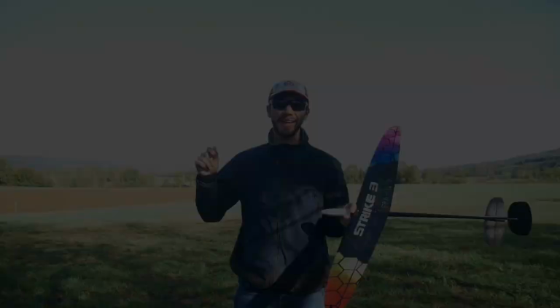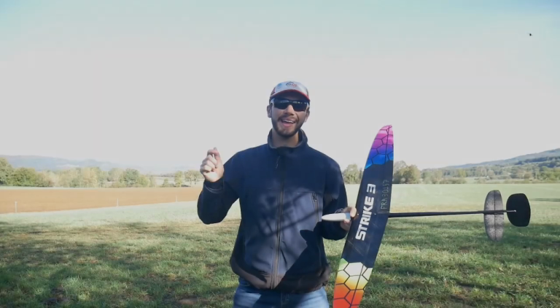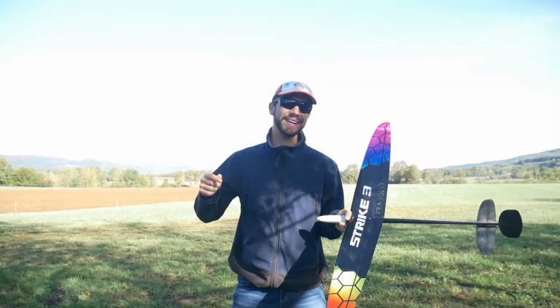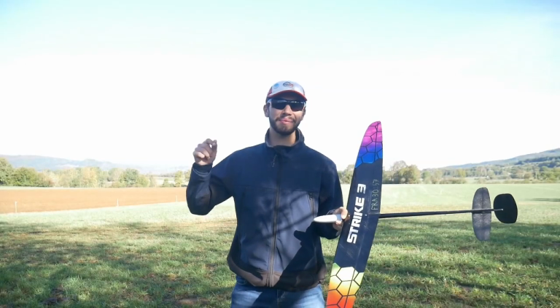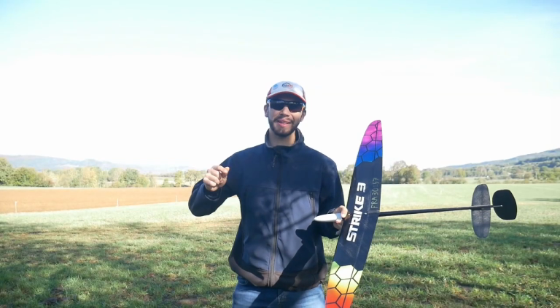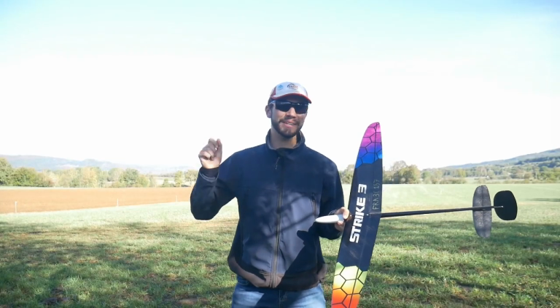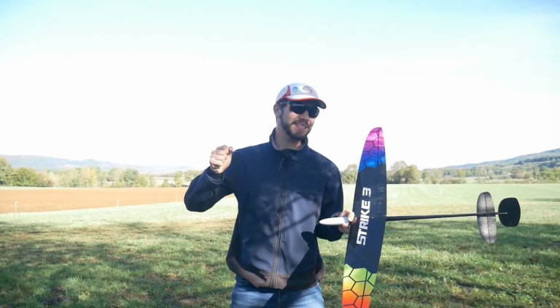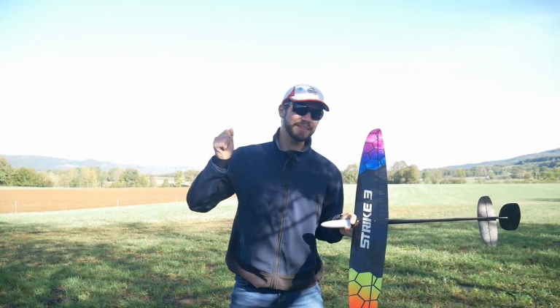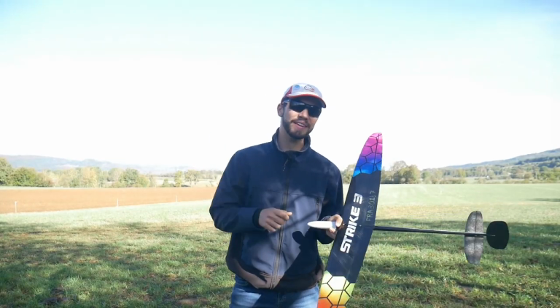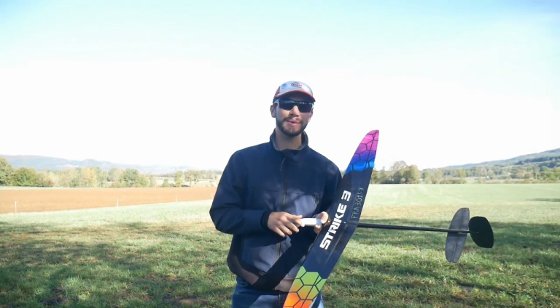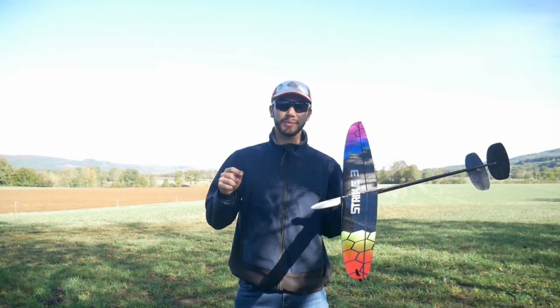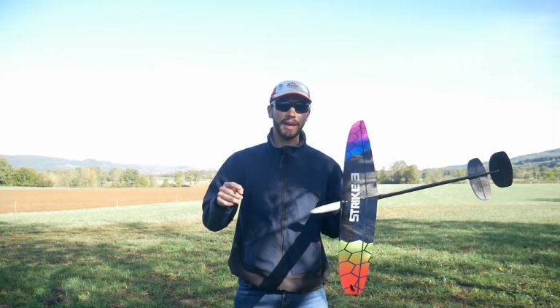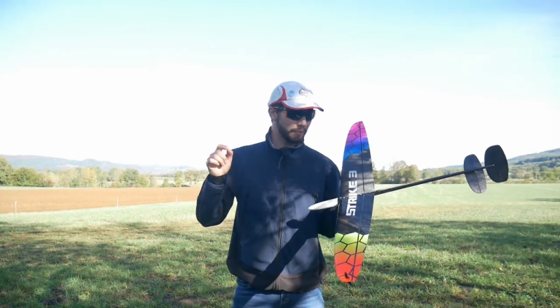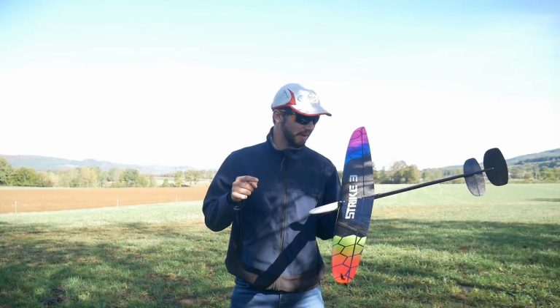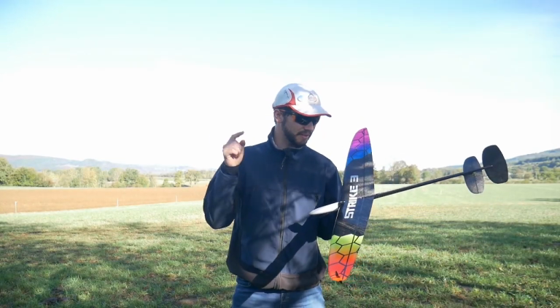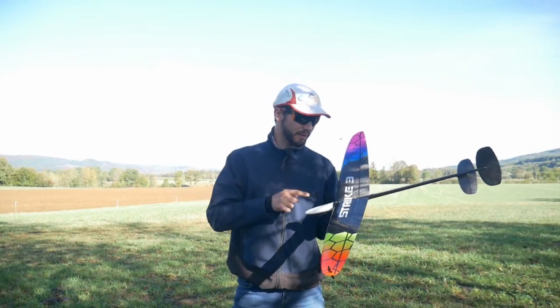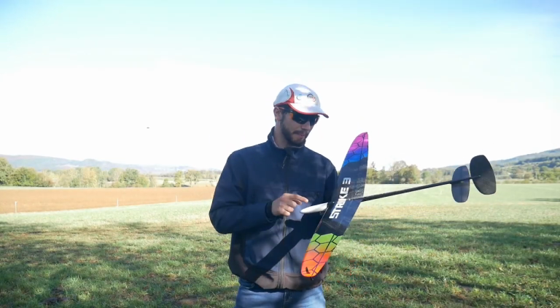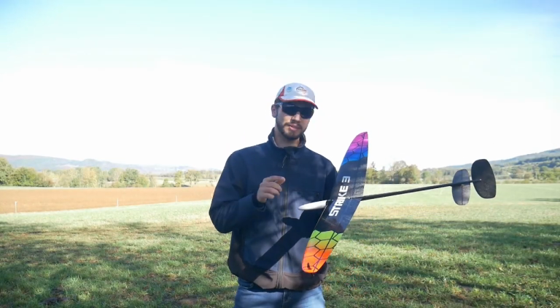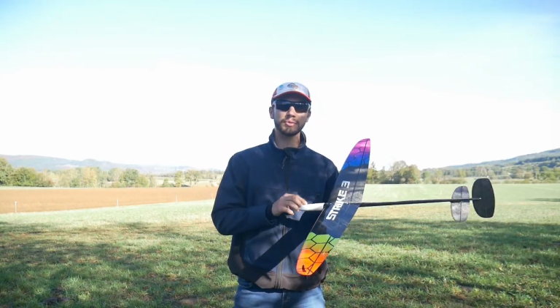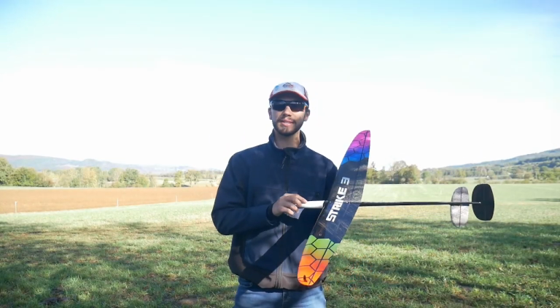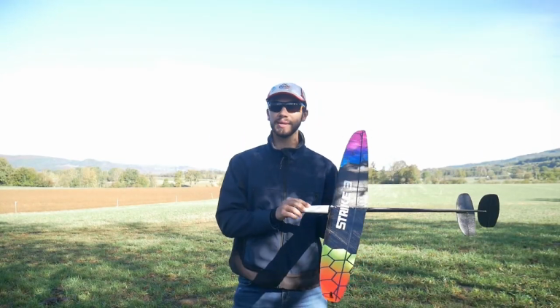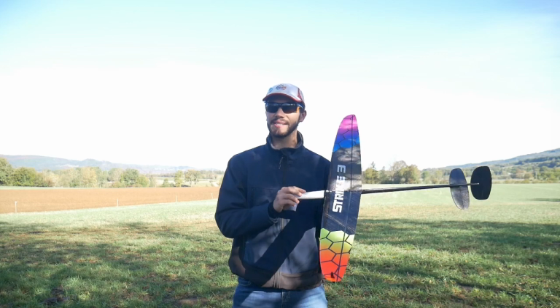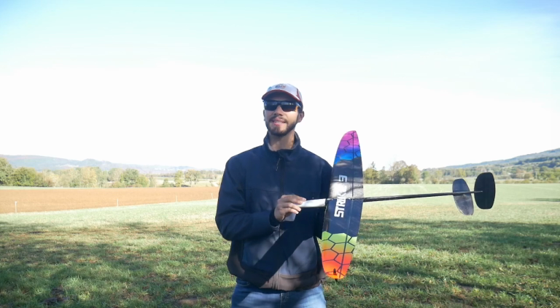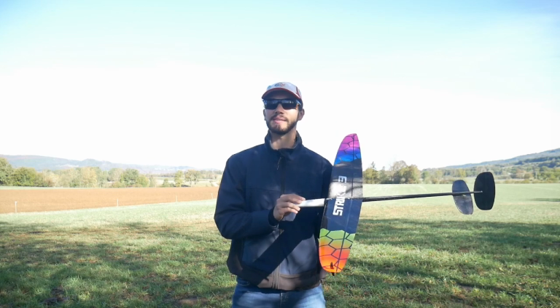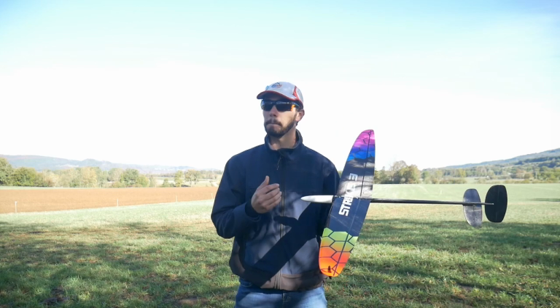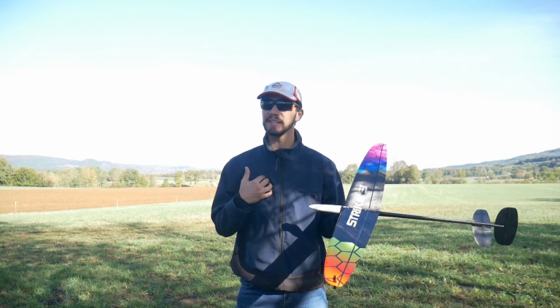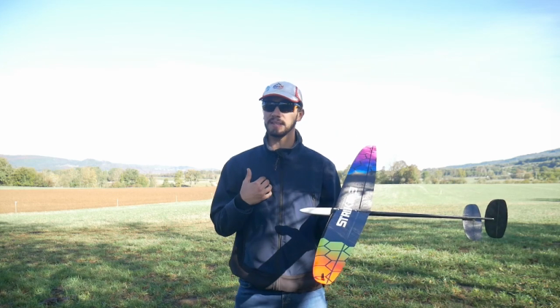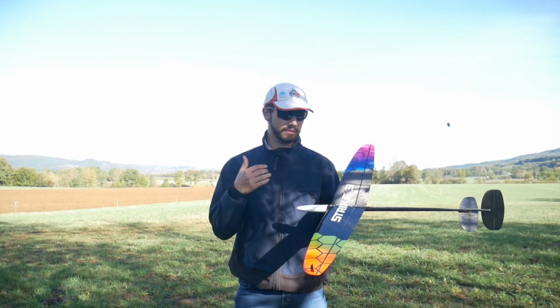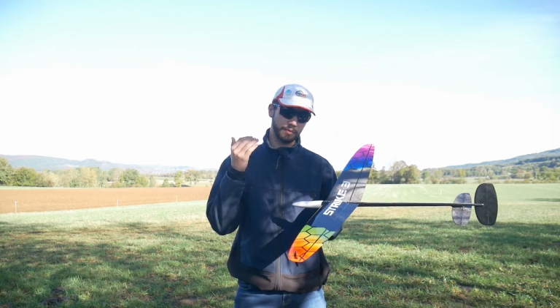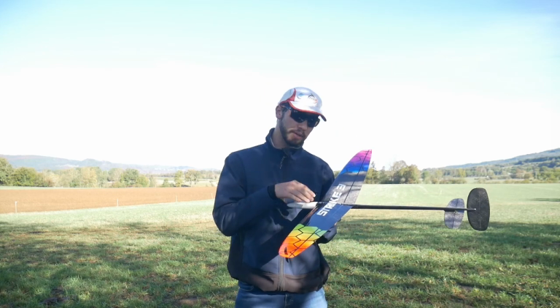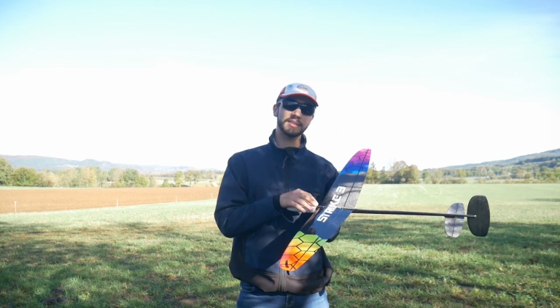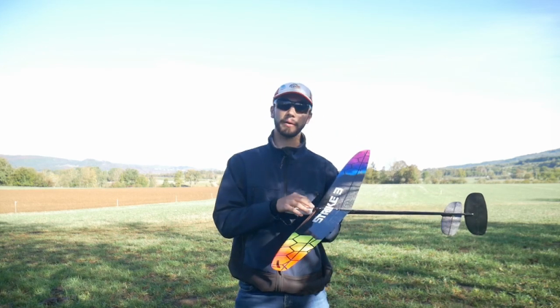Hey guys, welcome to this new video! Today we are here to talk about the Strike 3 settings — my settings with this glider.